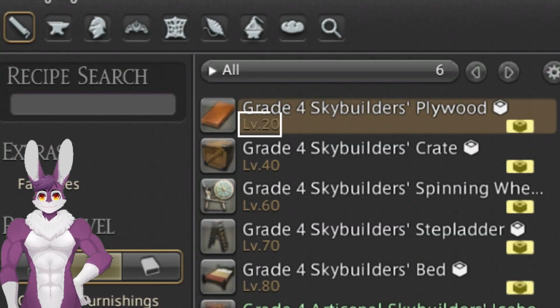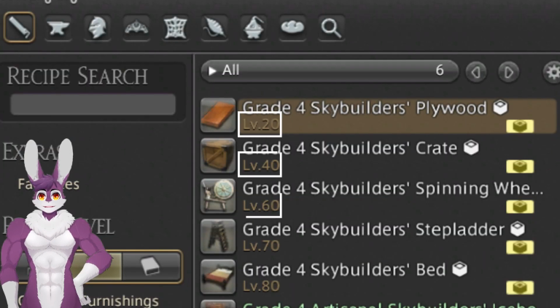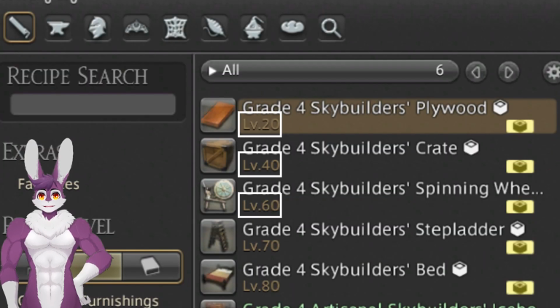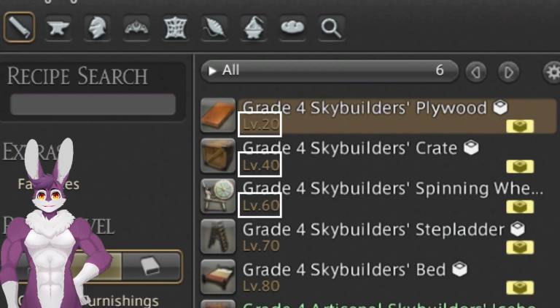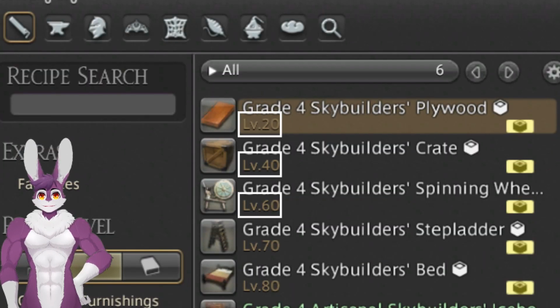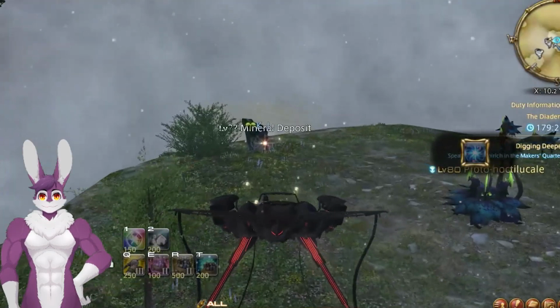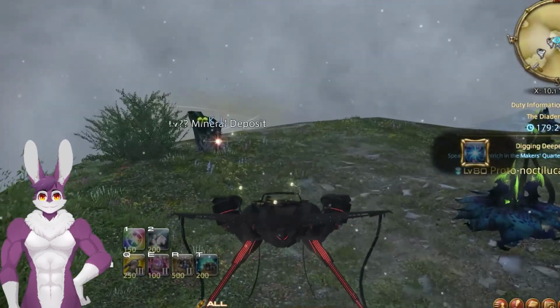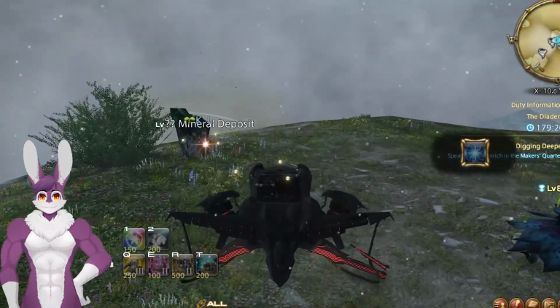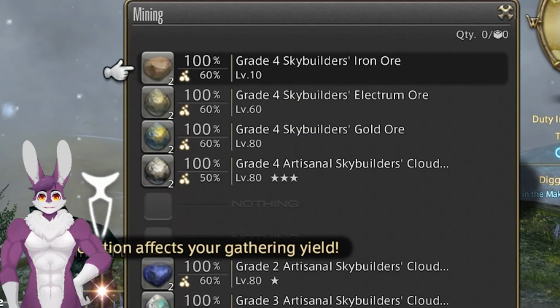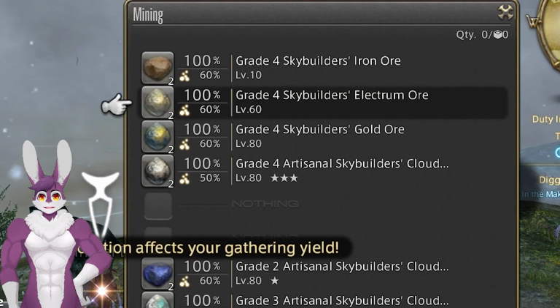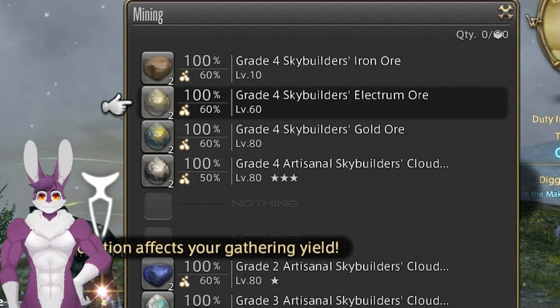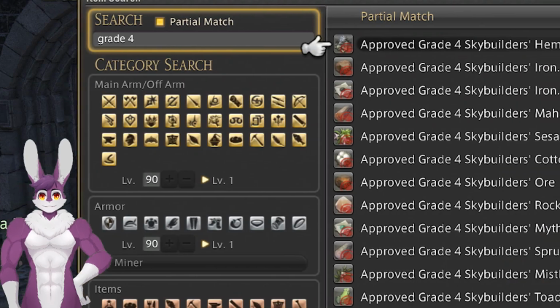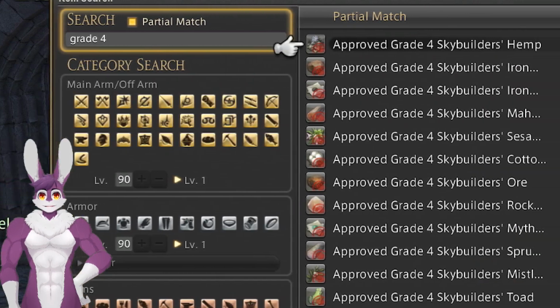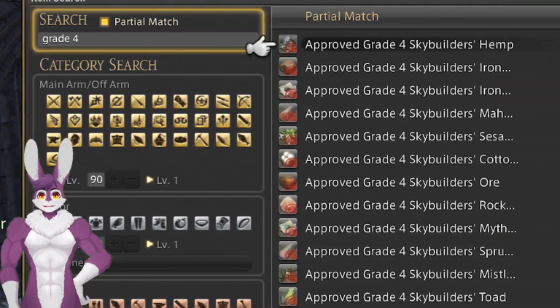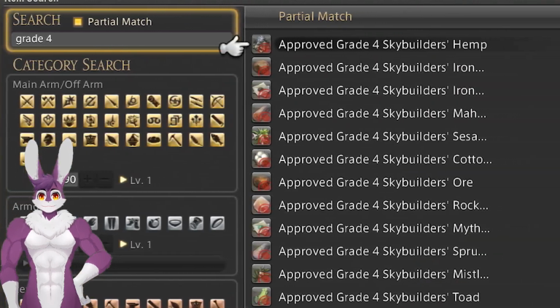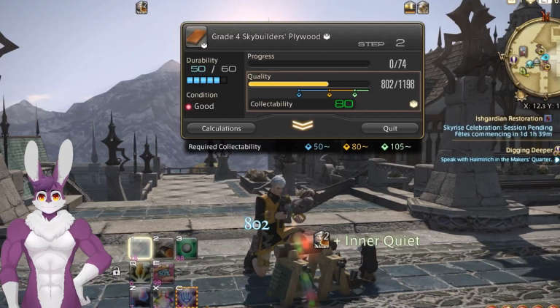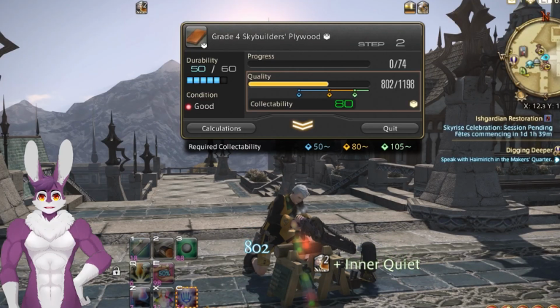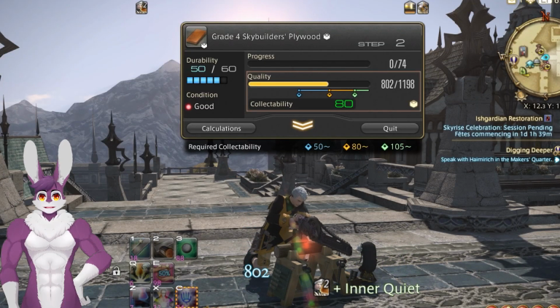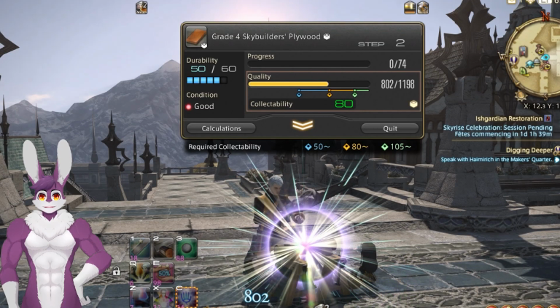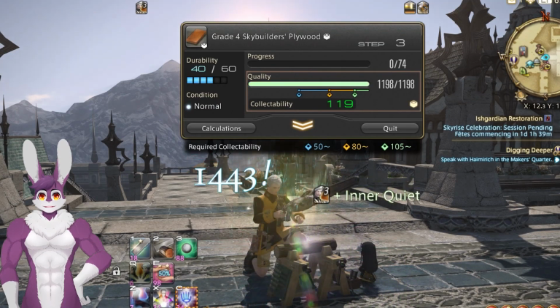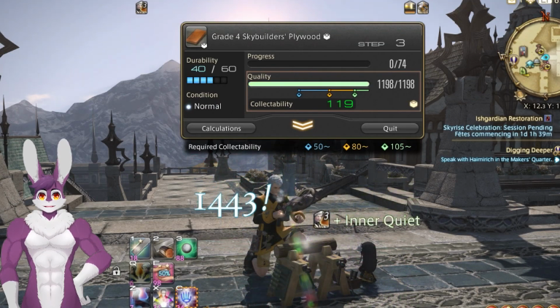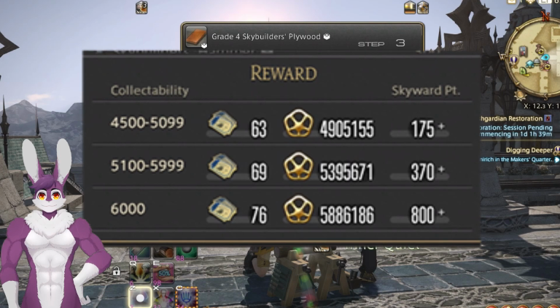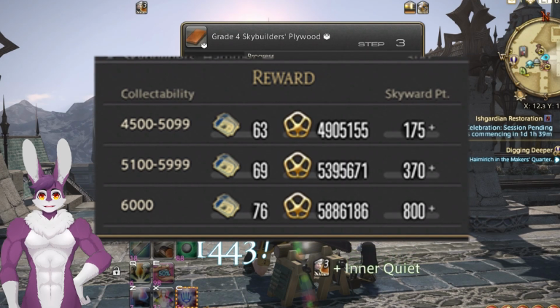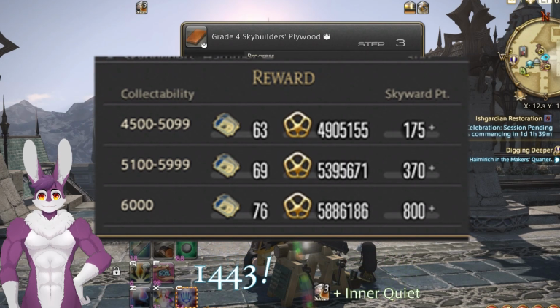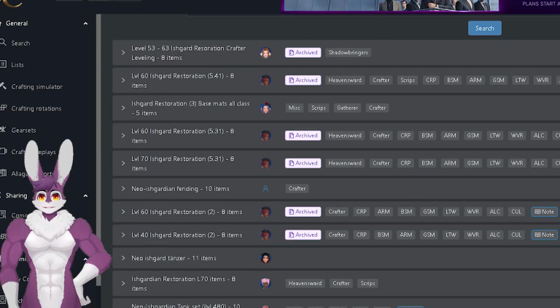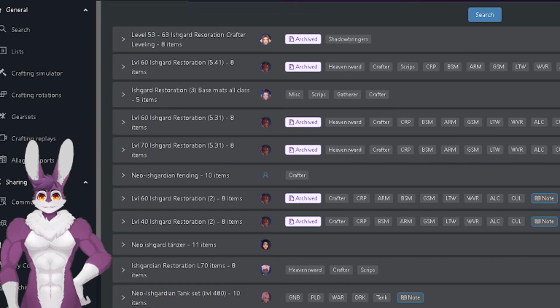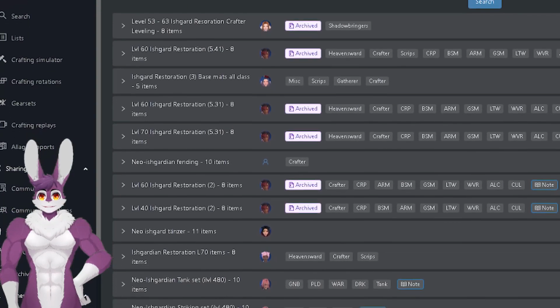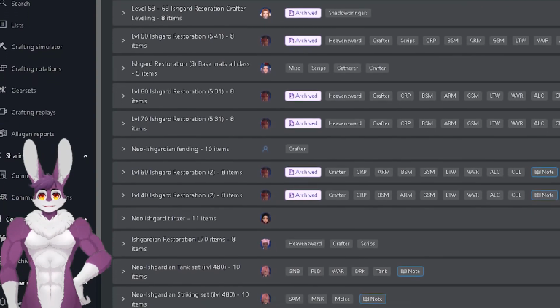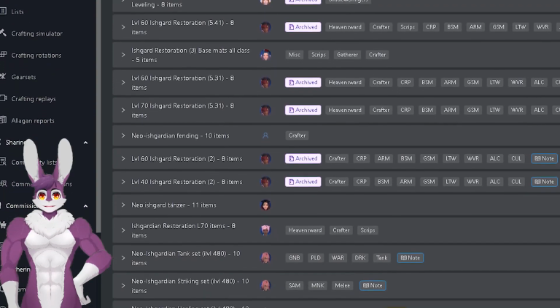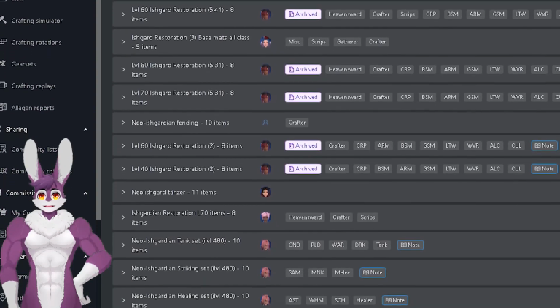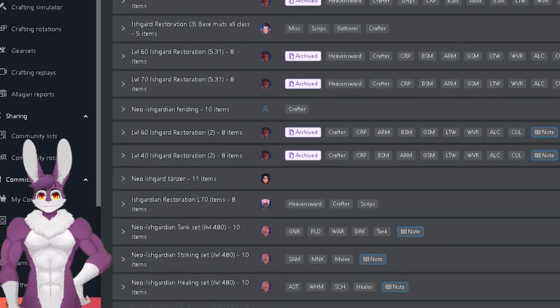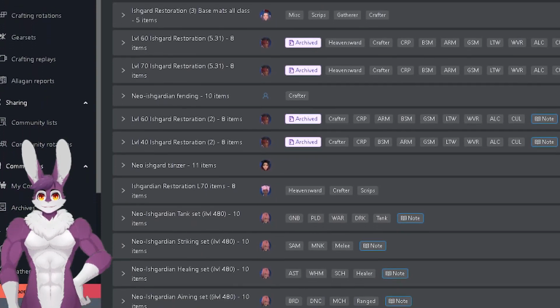New recipes are unlocked every 20 levels. Most of the materials are from gathering in the Diadem, or you'll need to buy them on the market board. Max out the collectability and turn them into Potkin for big experience points. Use community-made macros to guarantee maximum collectability.